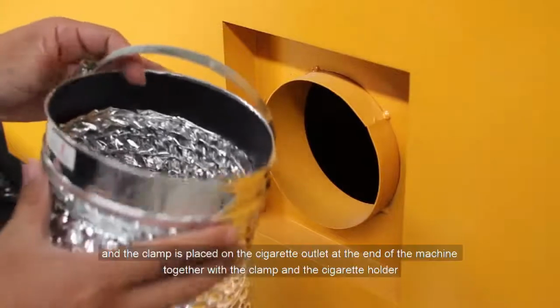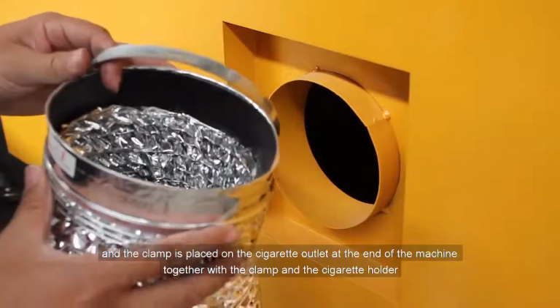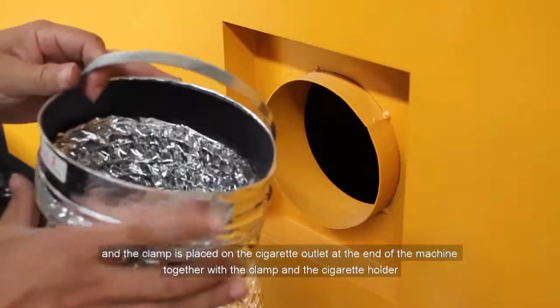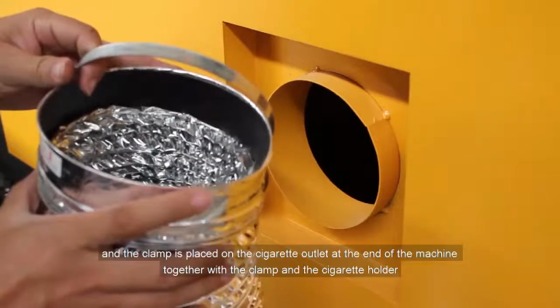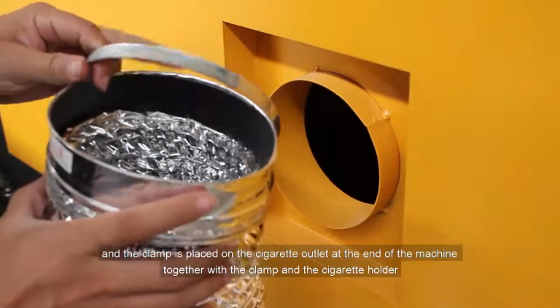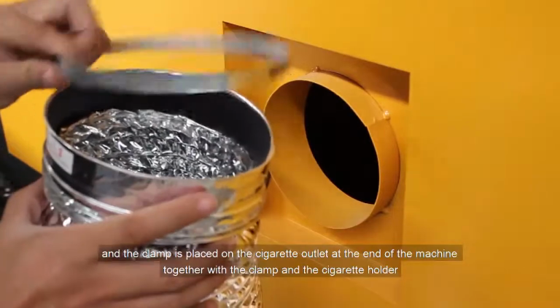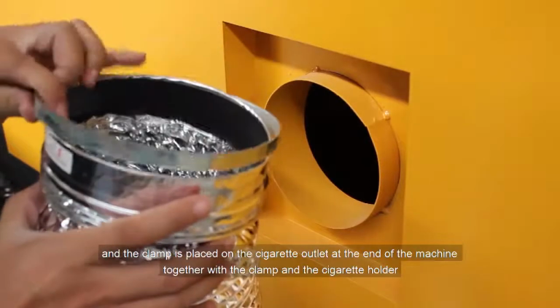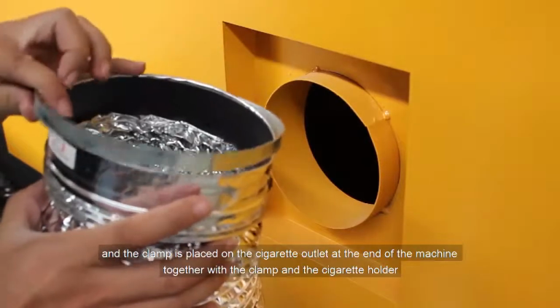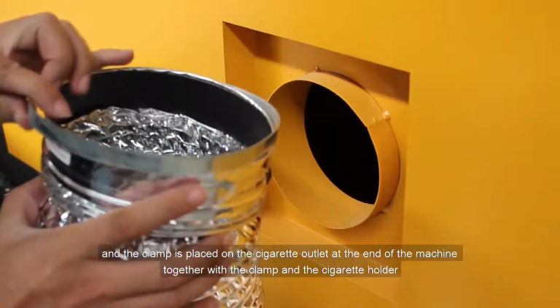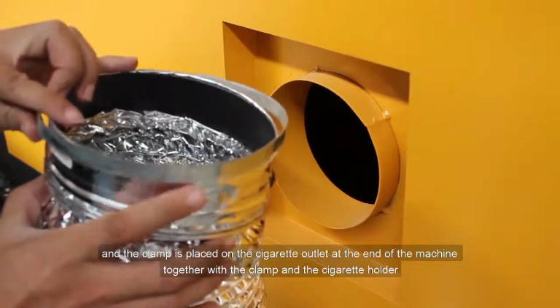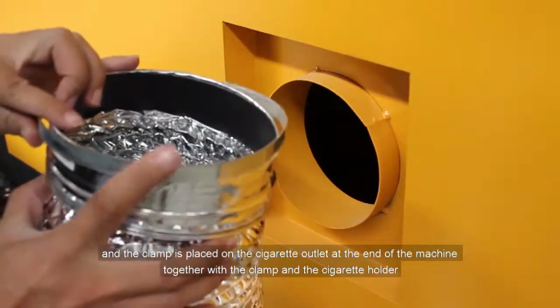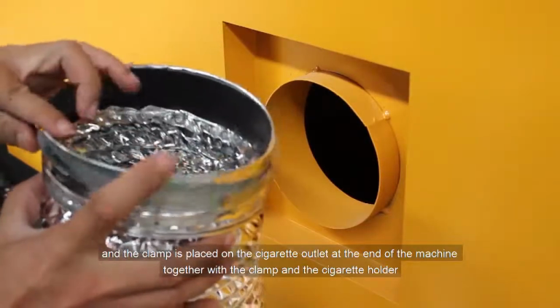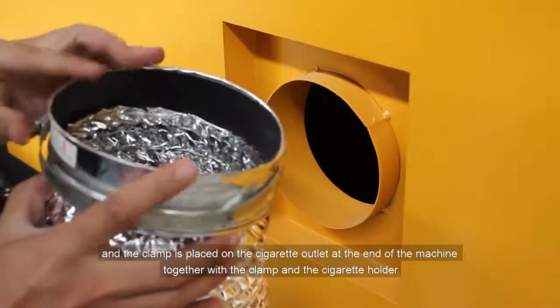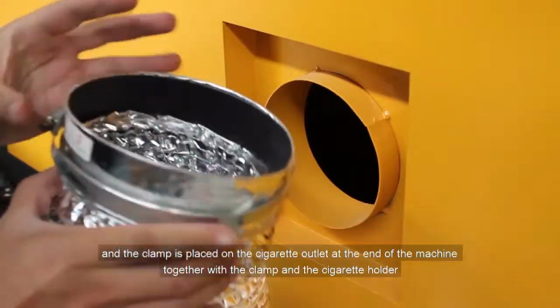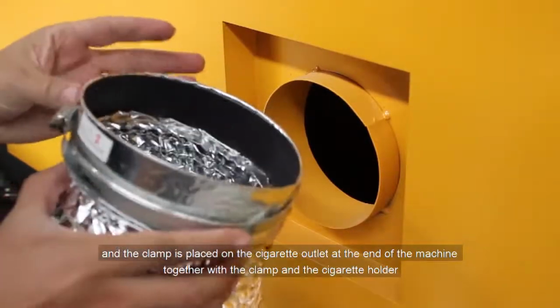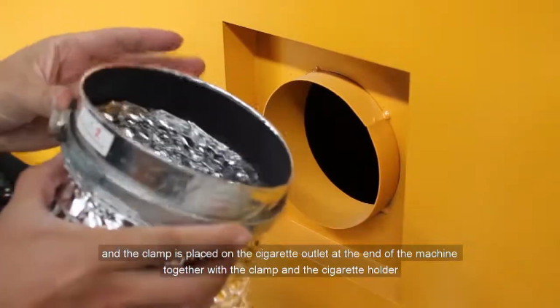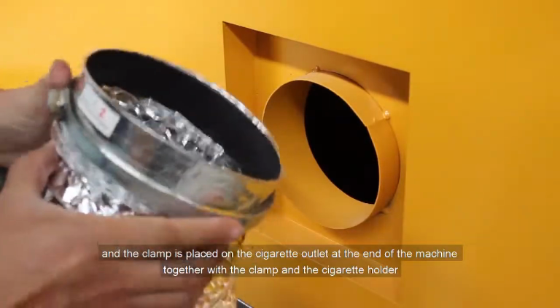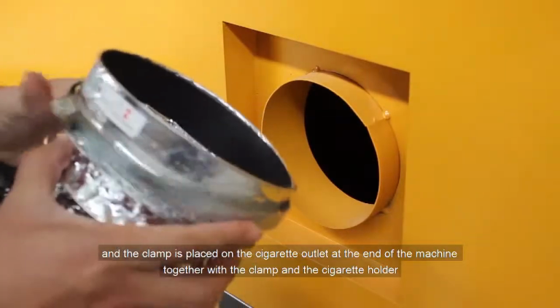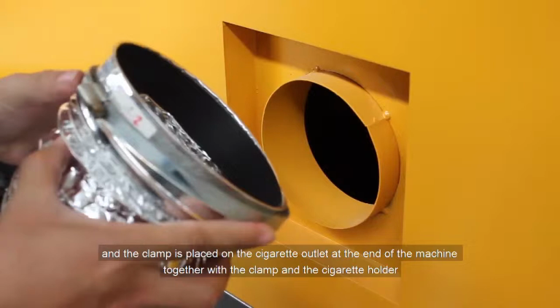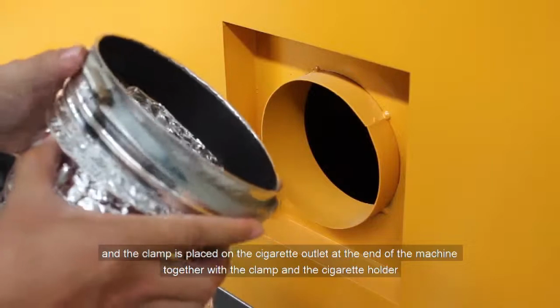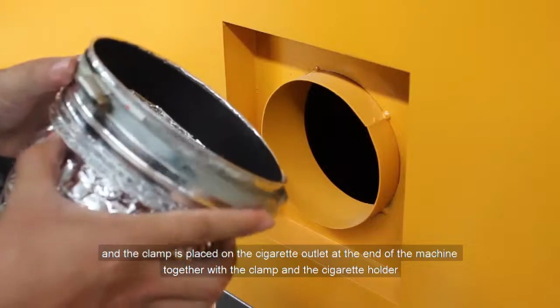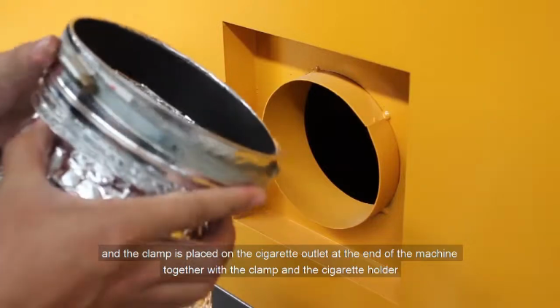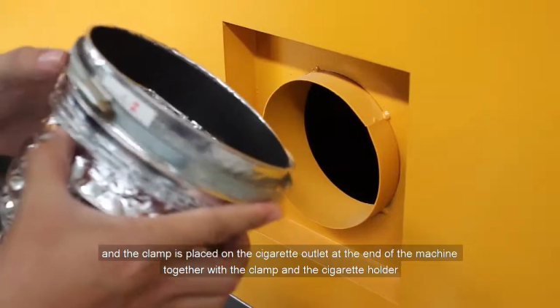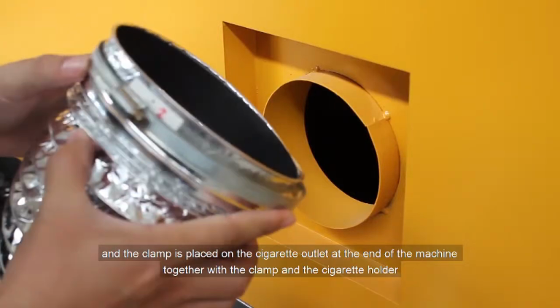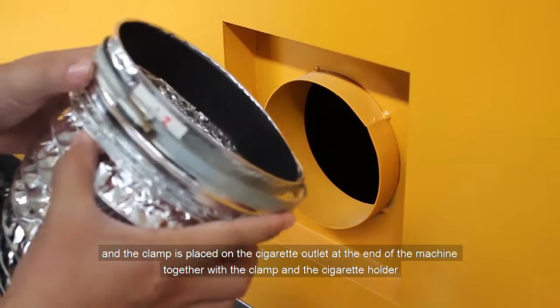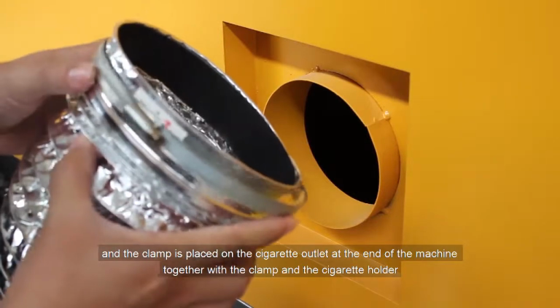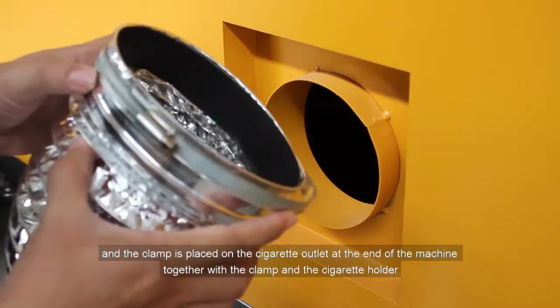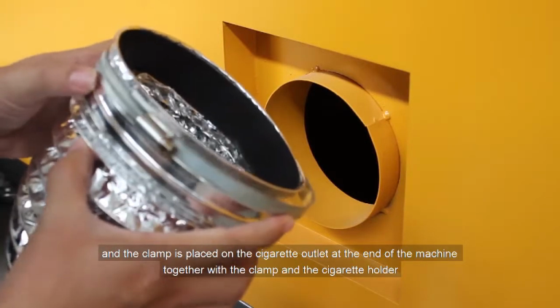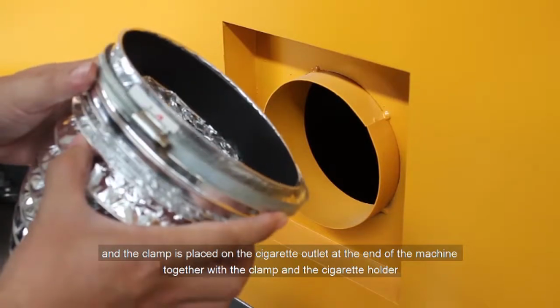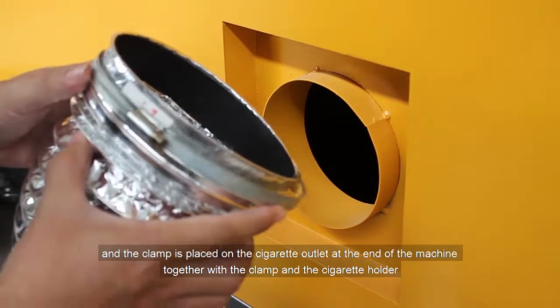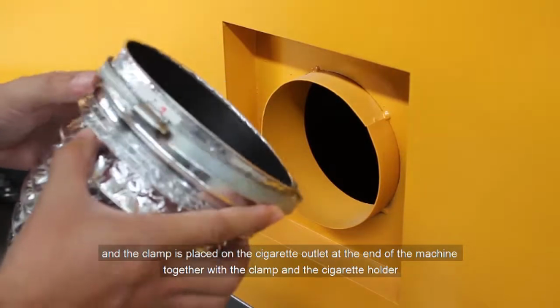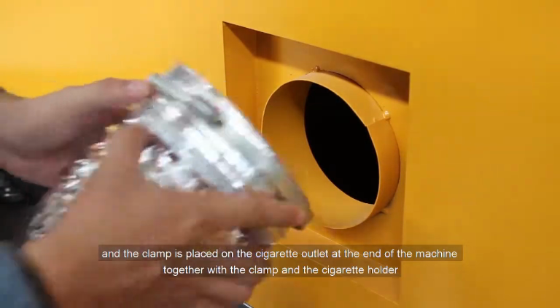The clamp is placed on the cigarette outlet at the end of the machine, together with the clamp and the cigarette holder.